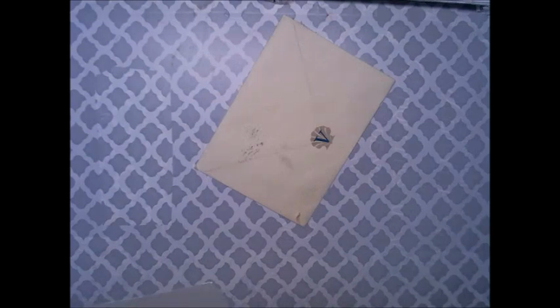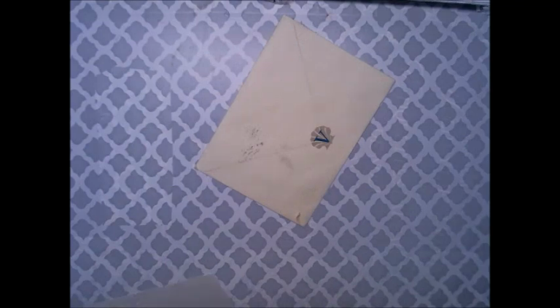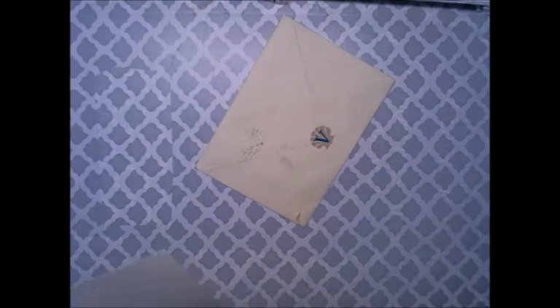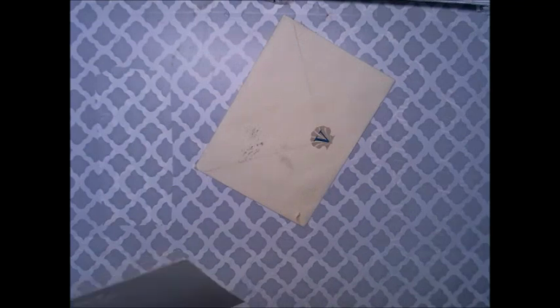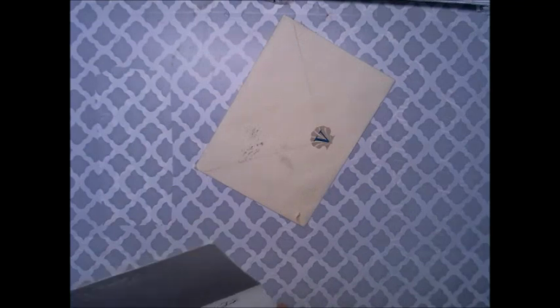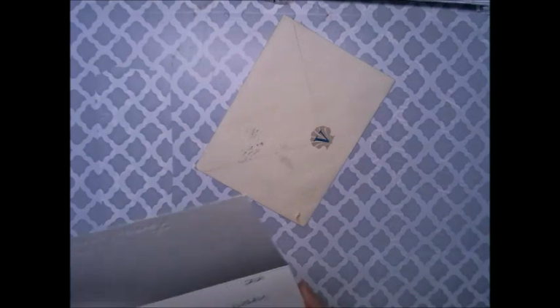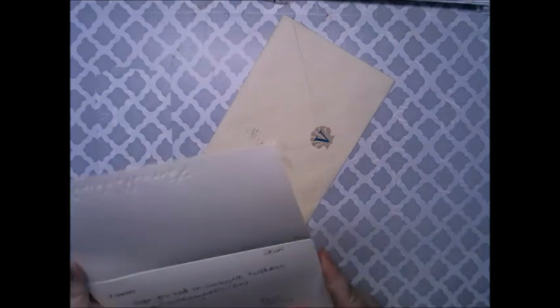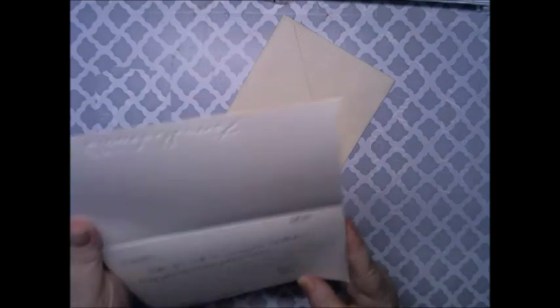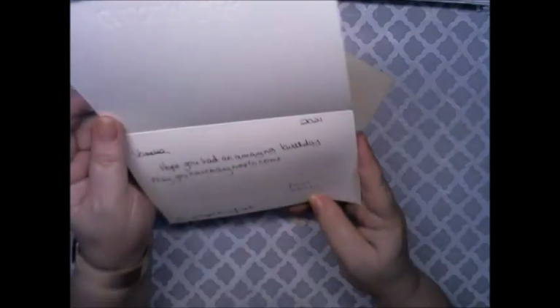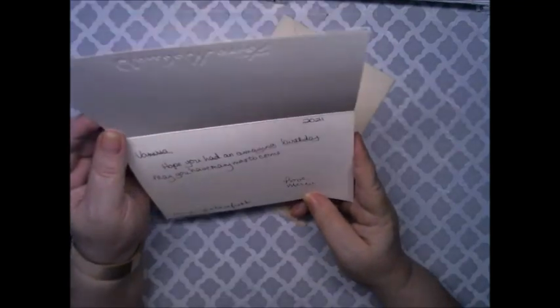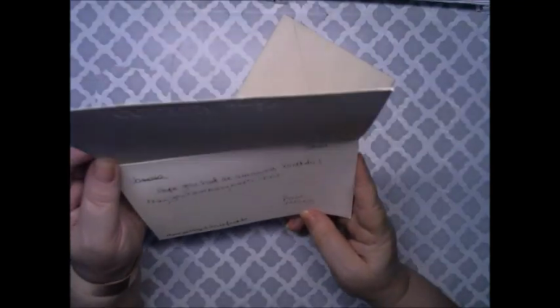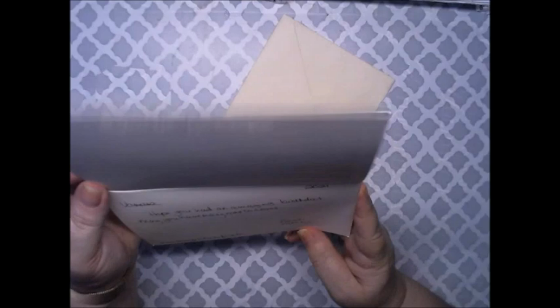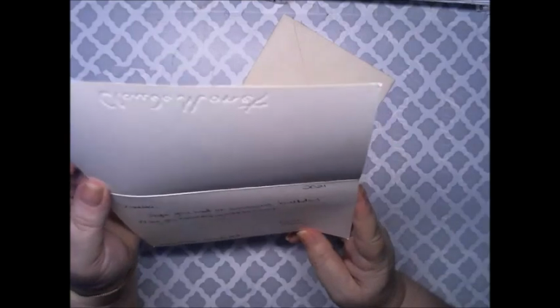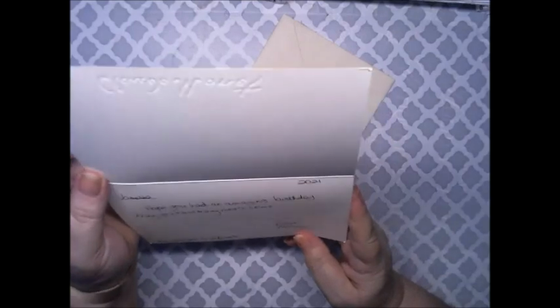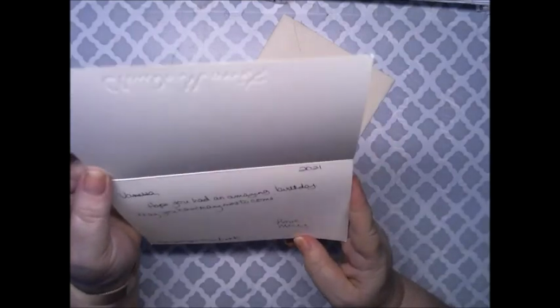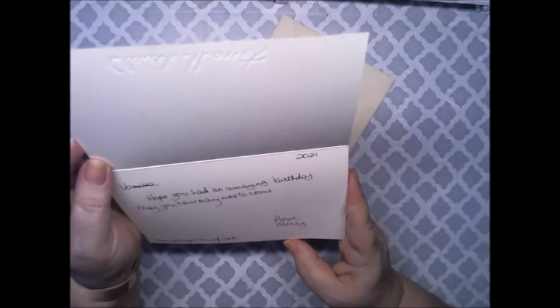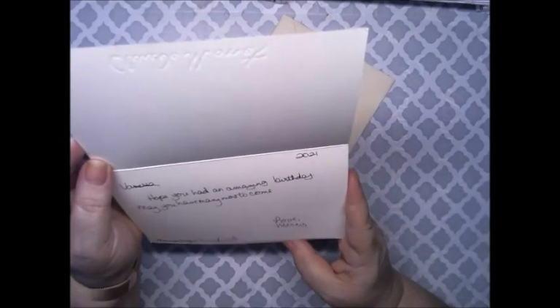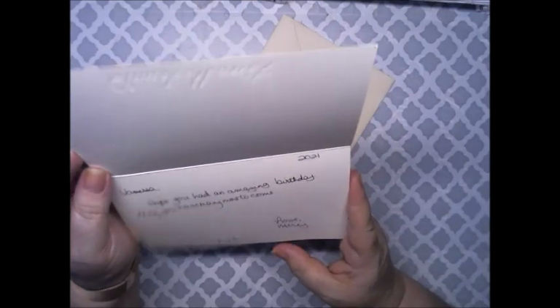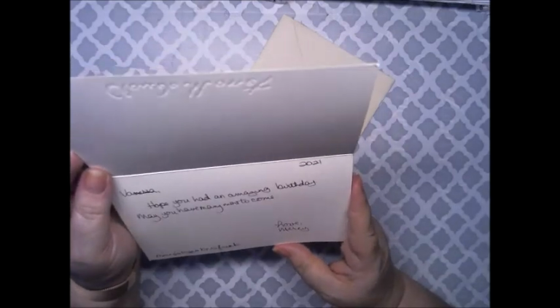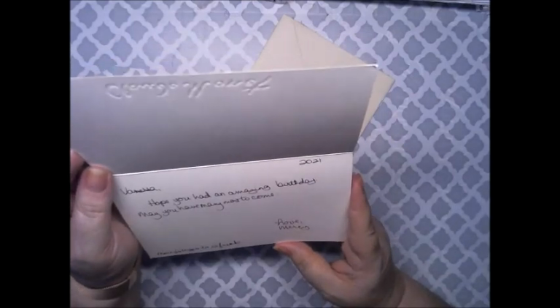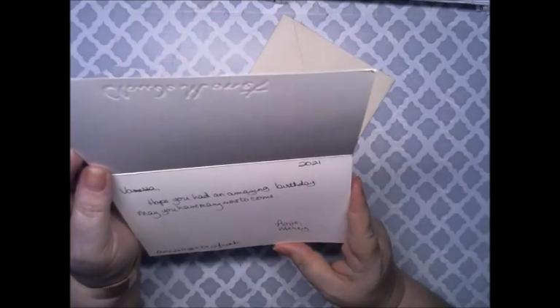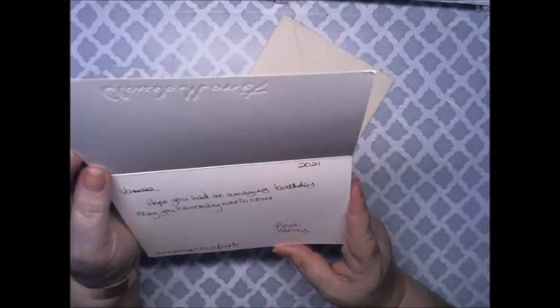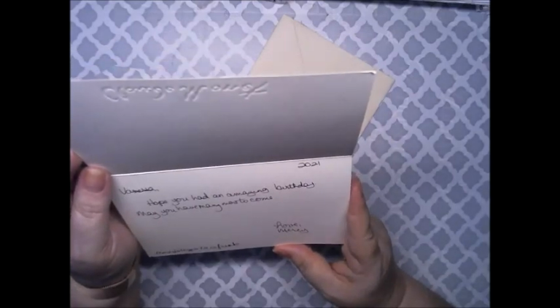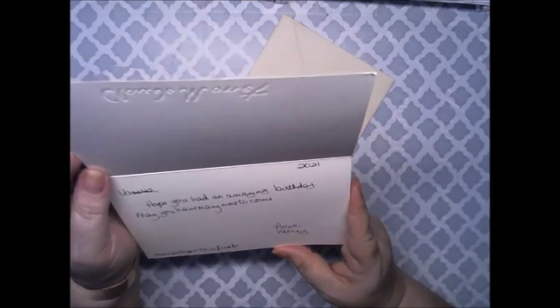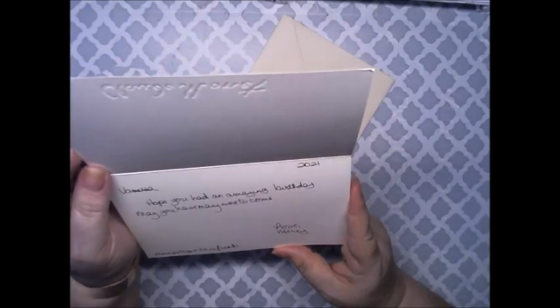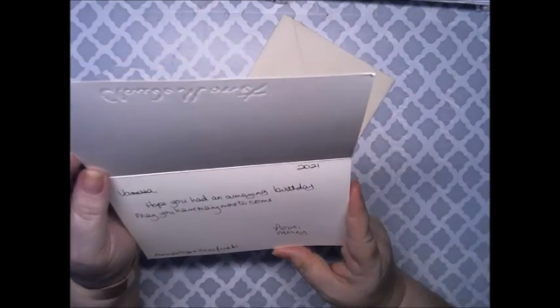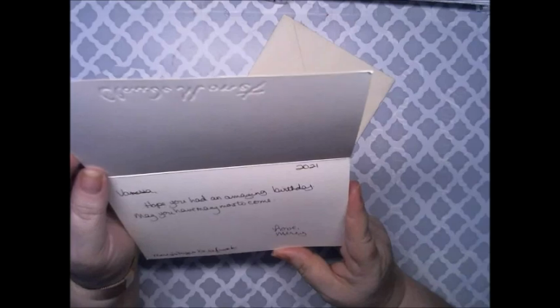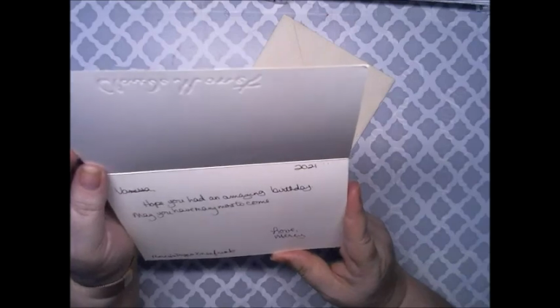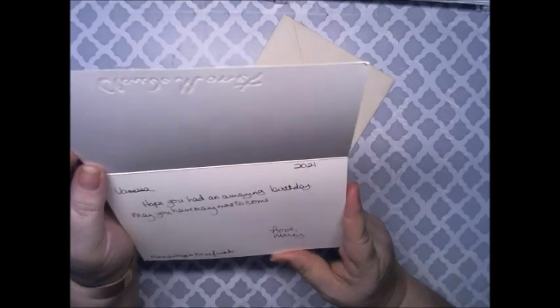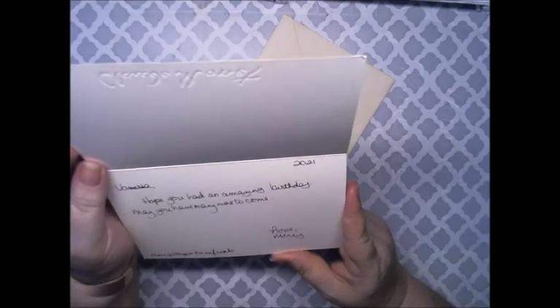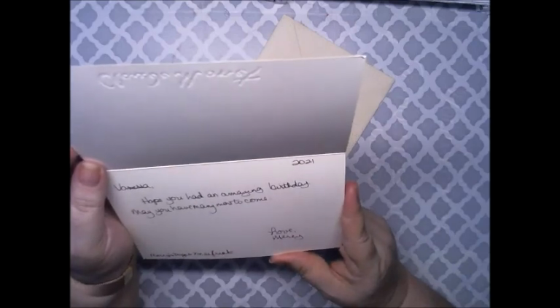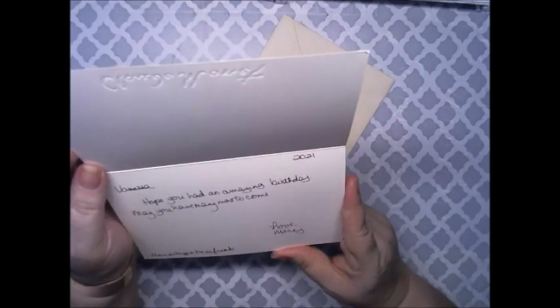Oh, it's a card. It's saying: Vanessa, hope you had an amazing birthday. May you have many more to come. Love, Mercy.